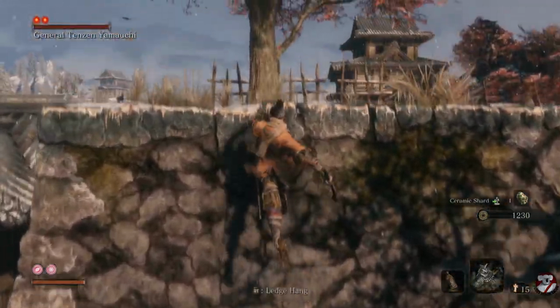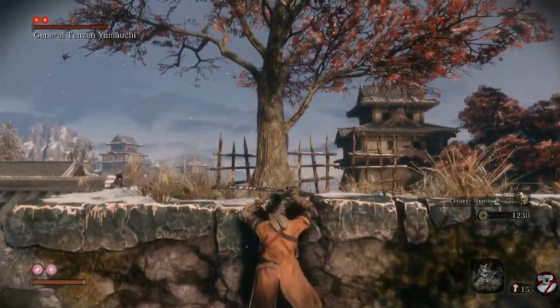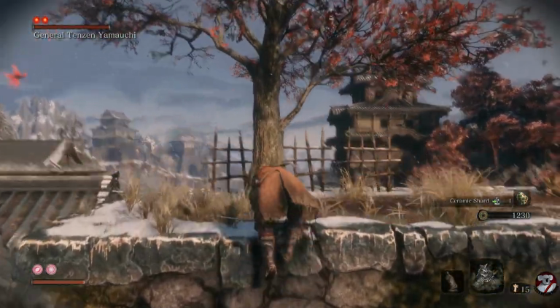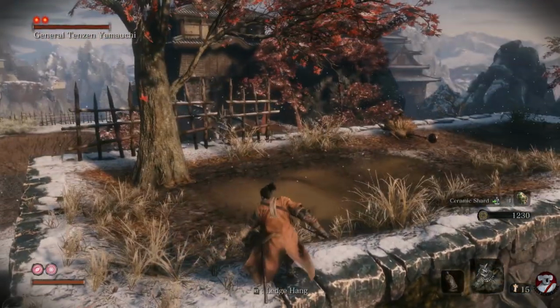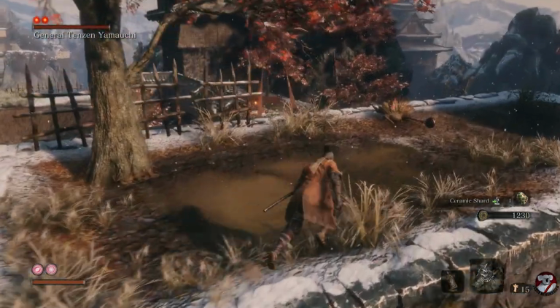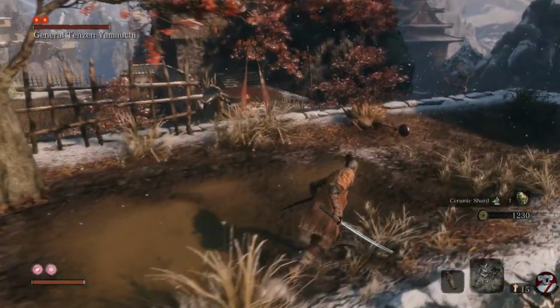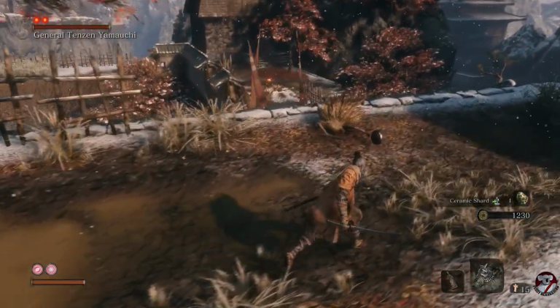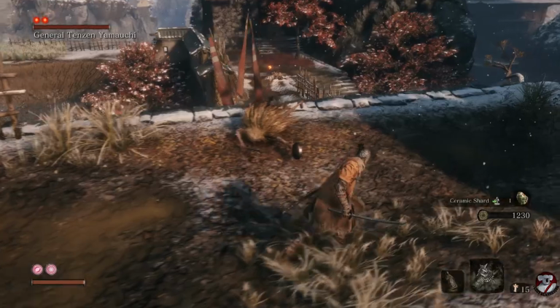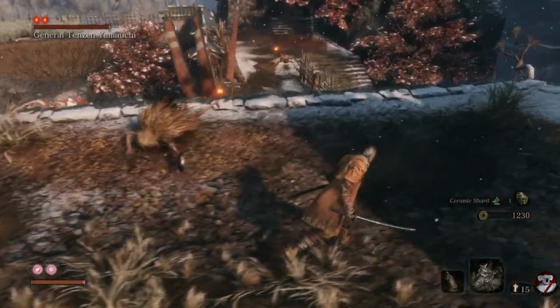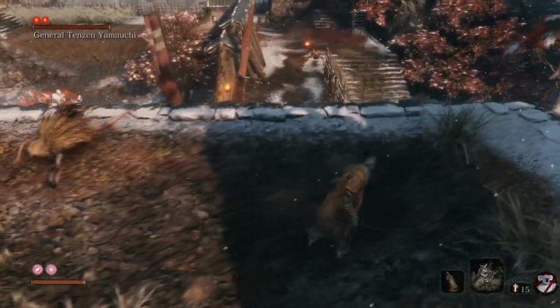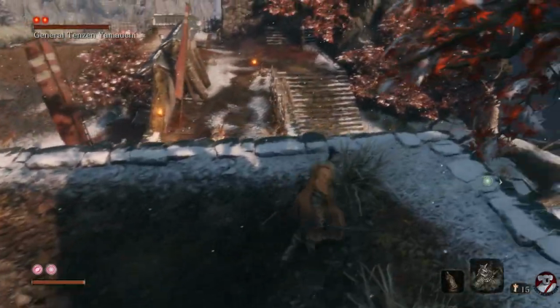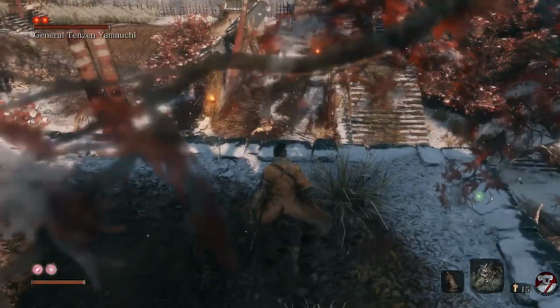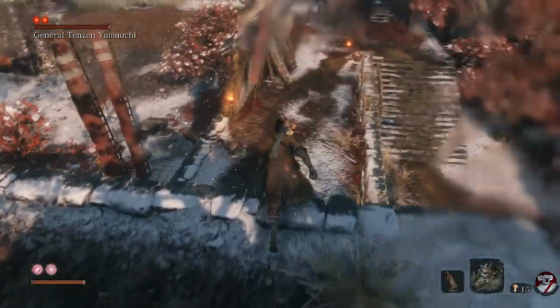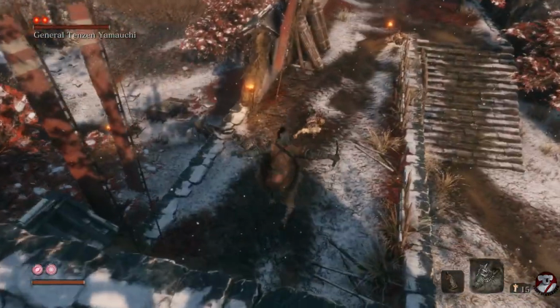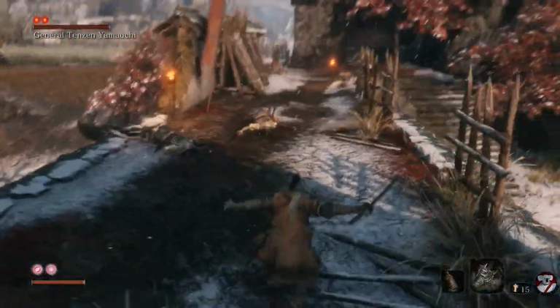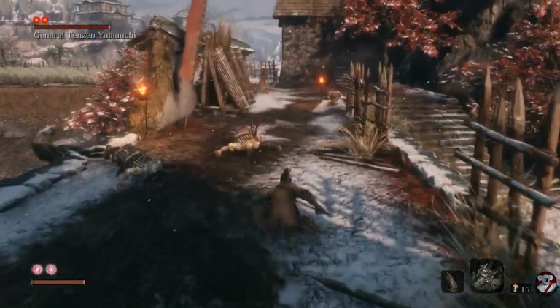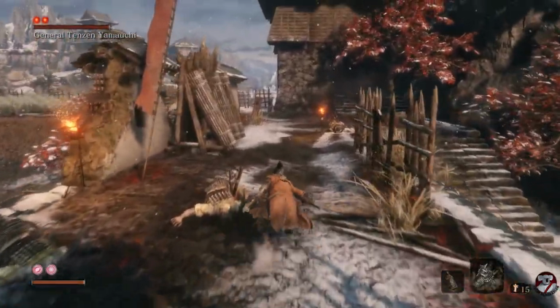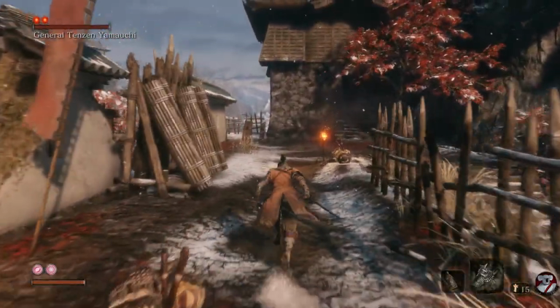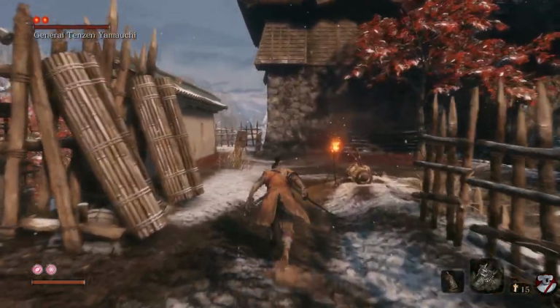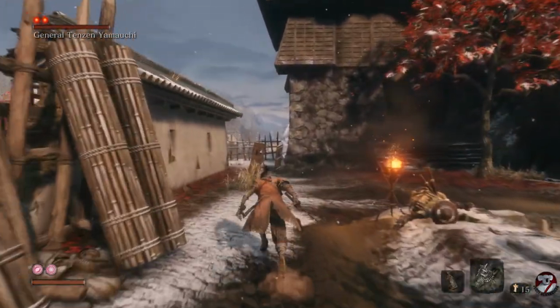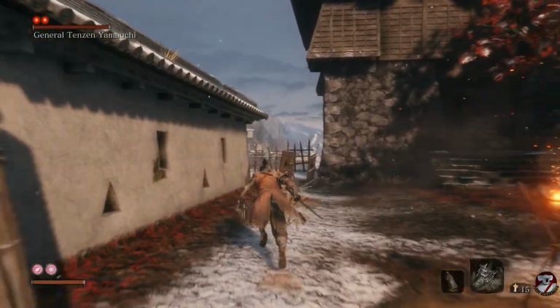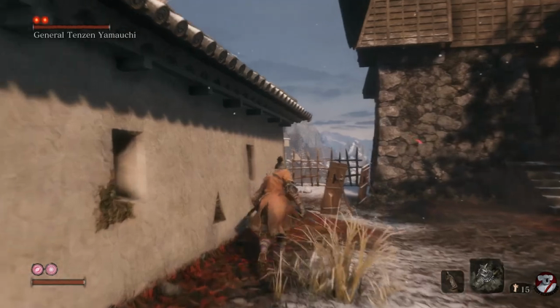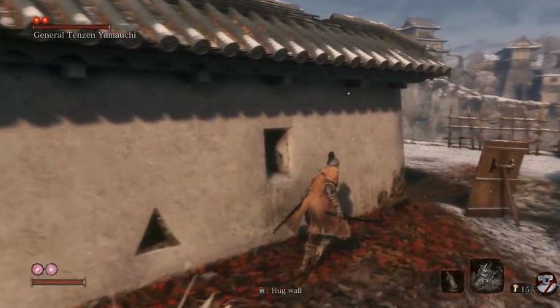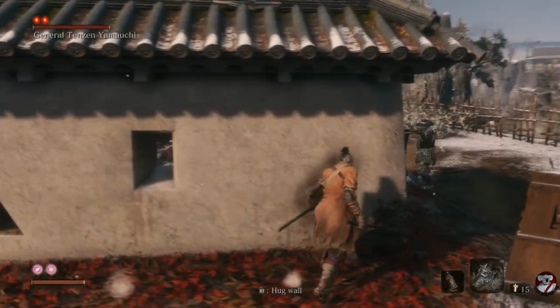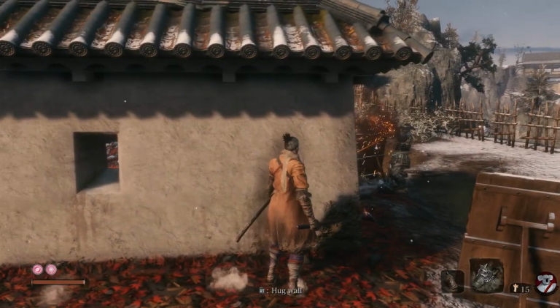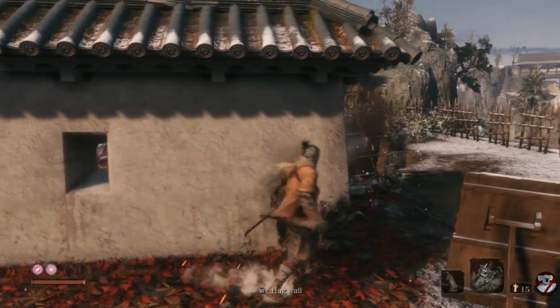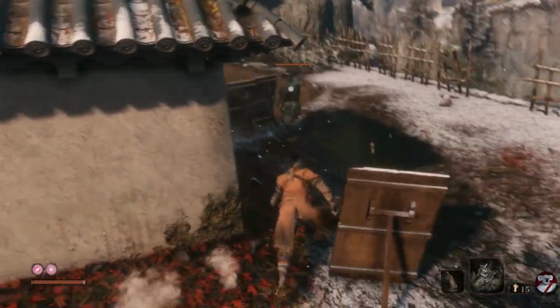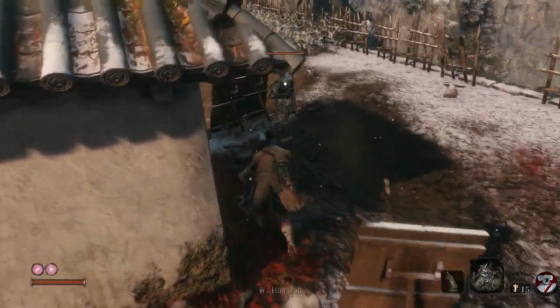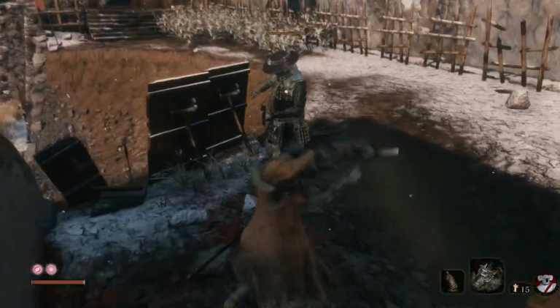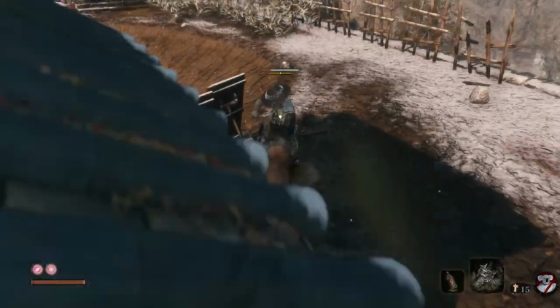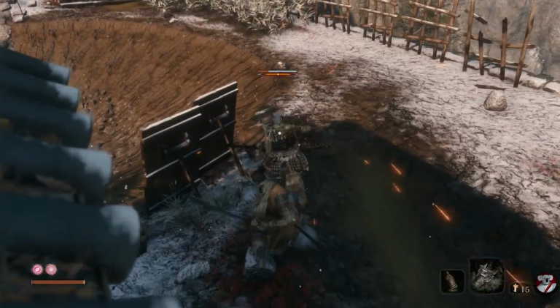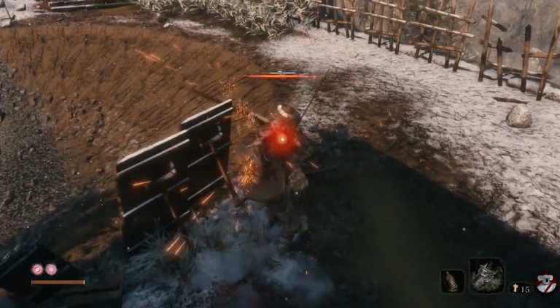We already took one of the boss's lives, but you can see his two lives are back in the top left corner. That's because once you take a boss's resurrection ability, it will return after a short space of time if you don't hurry up and take the next one.